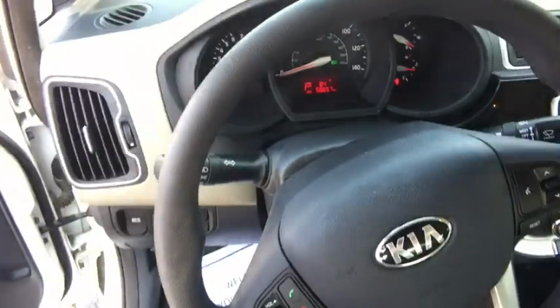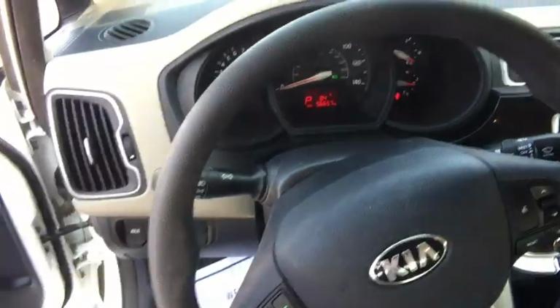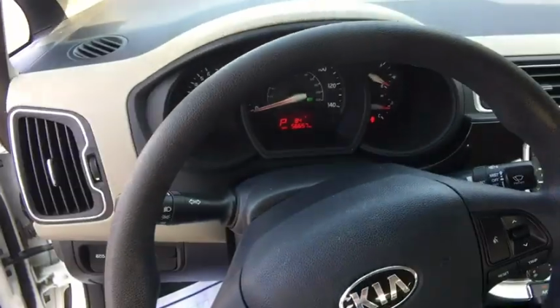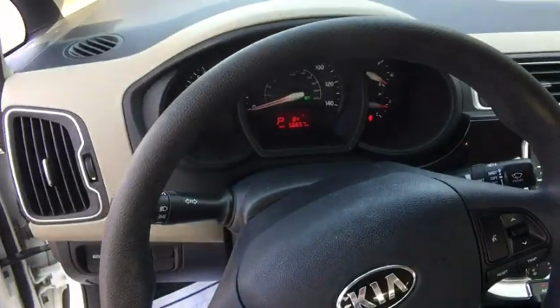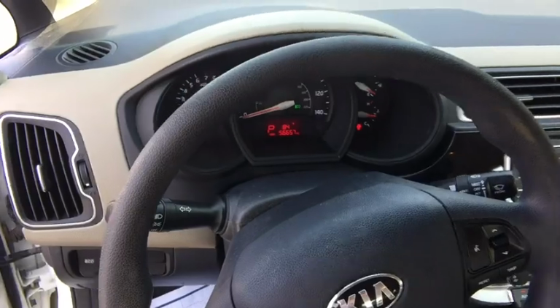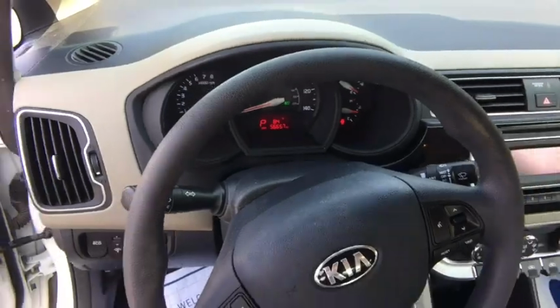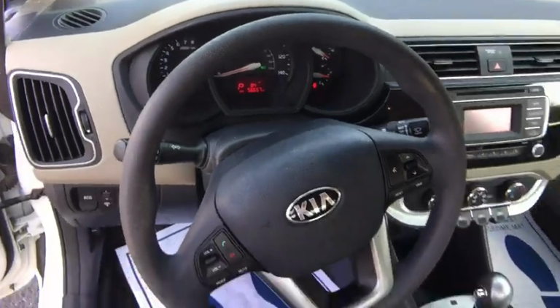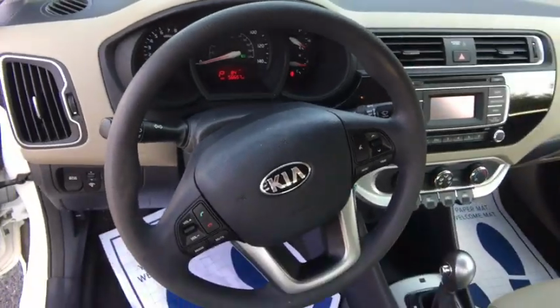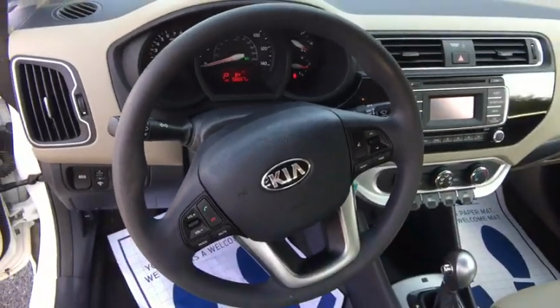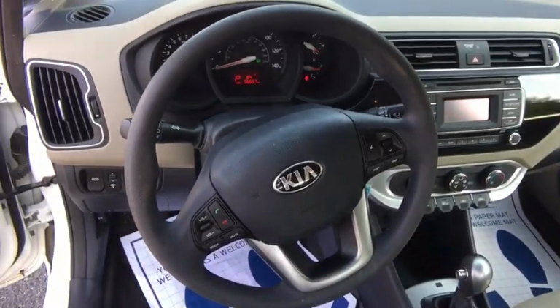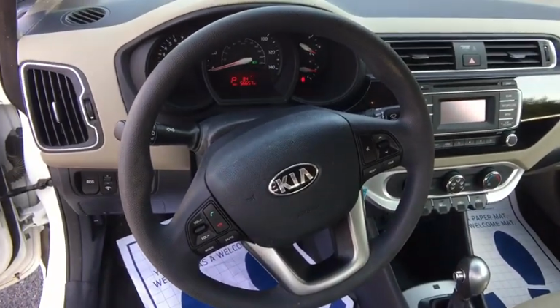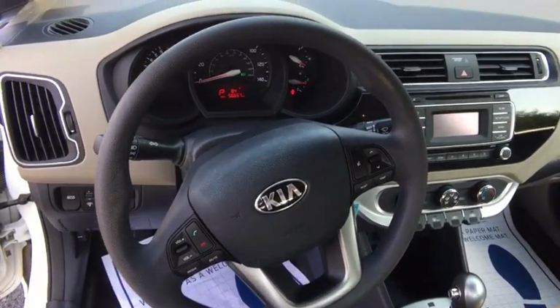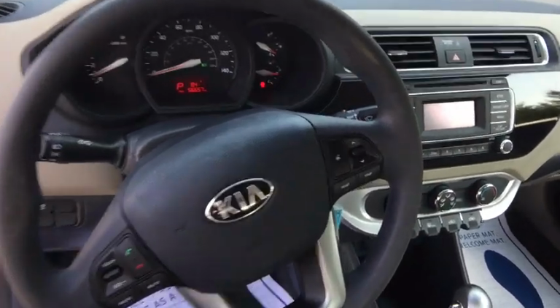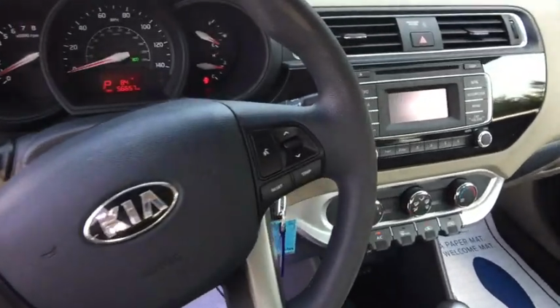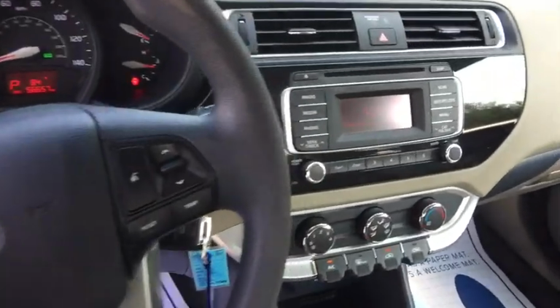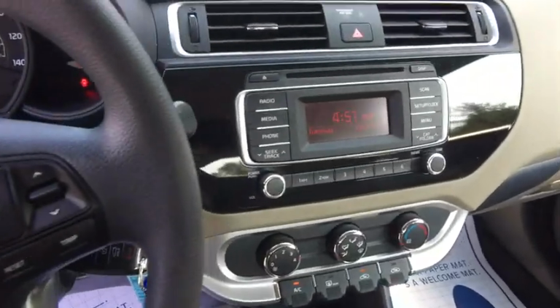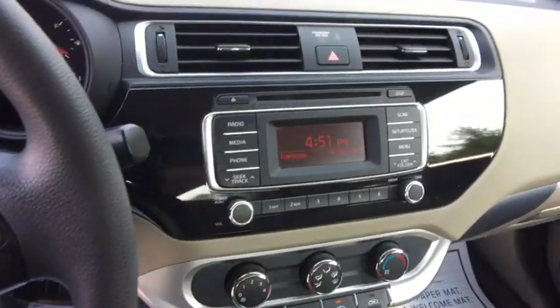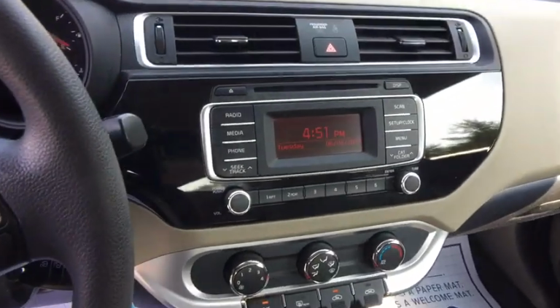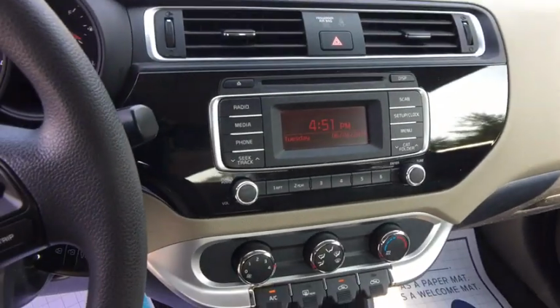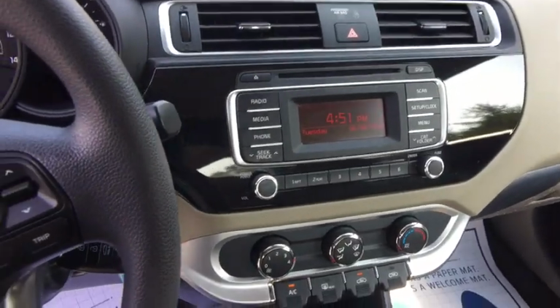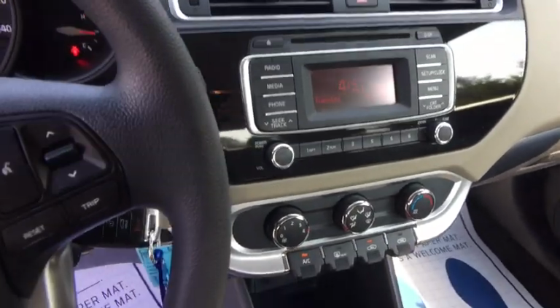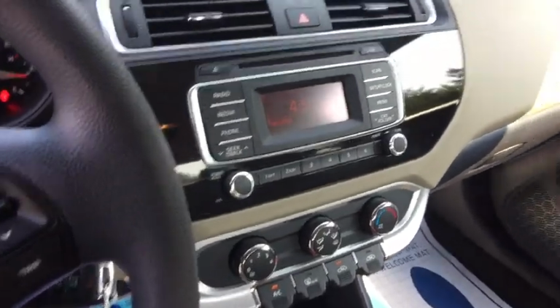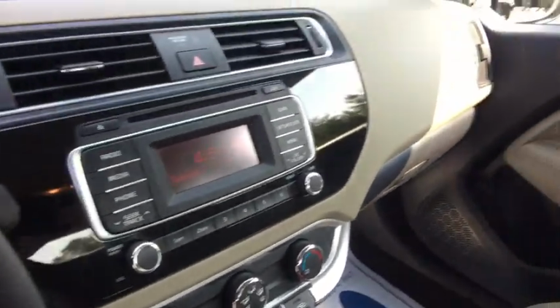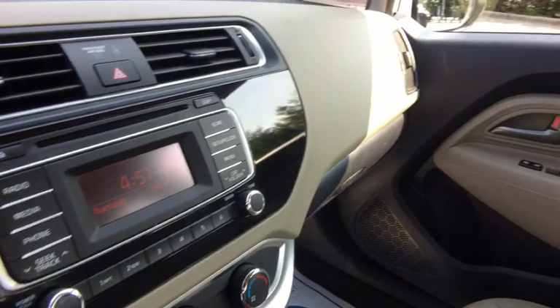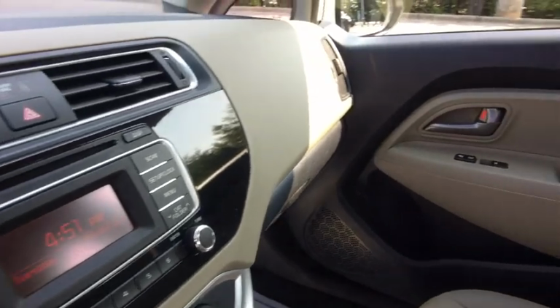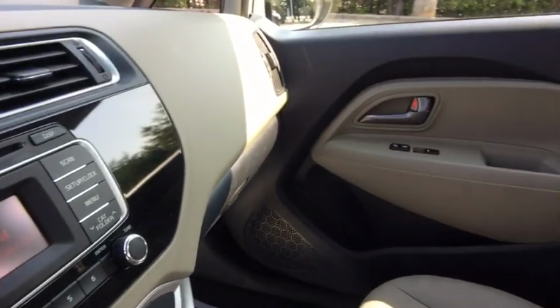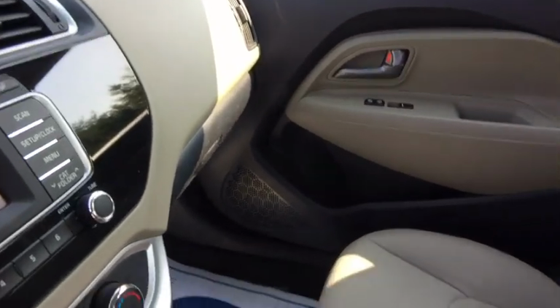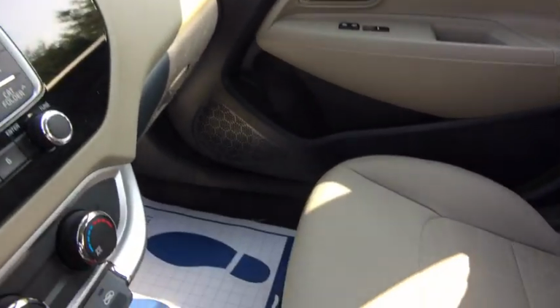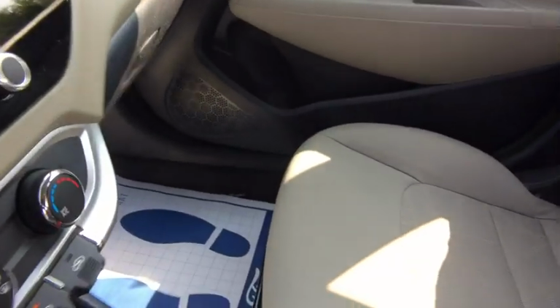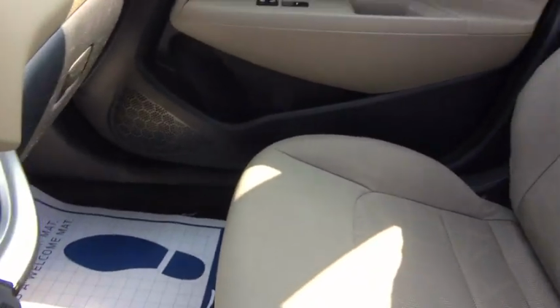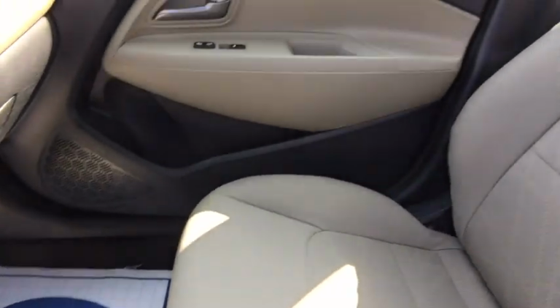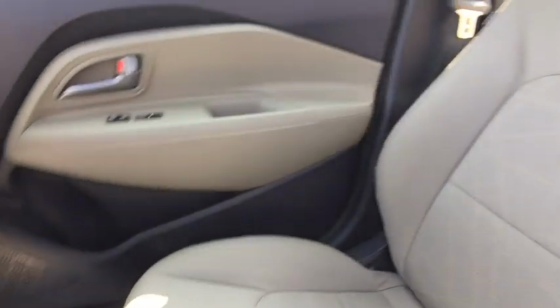Remote keyless entry, cargo net, driver vanity mirror, tilt steering wheel, front bucket seats, cloth seat trim, passenger vanity mirror.